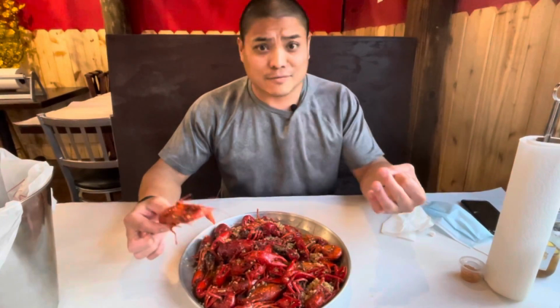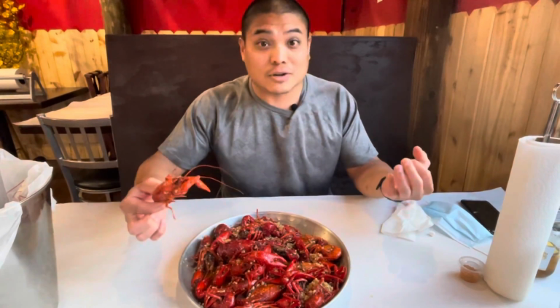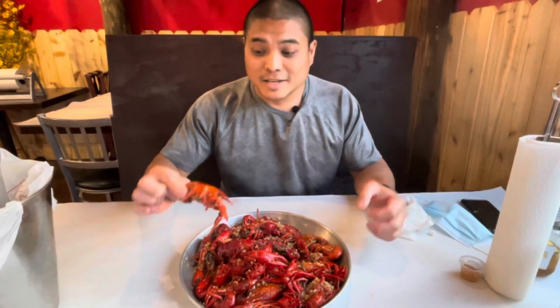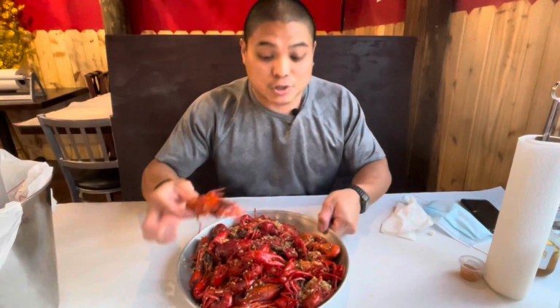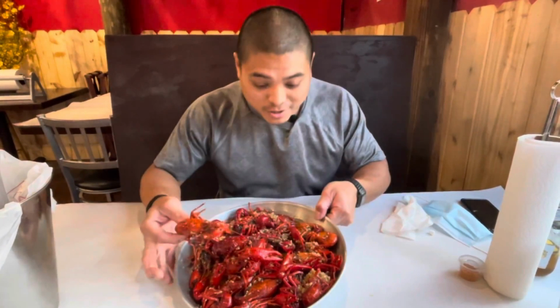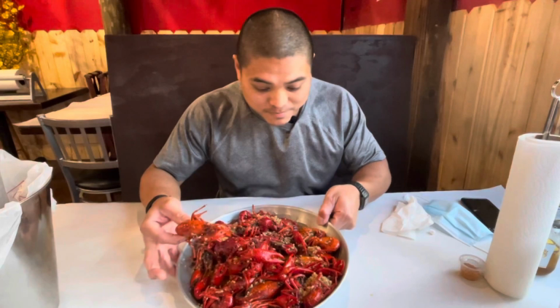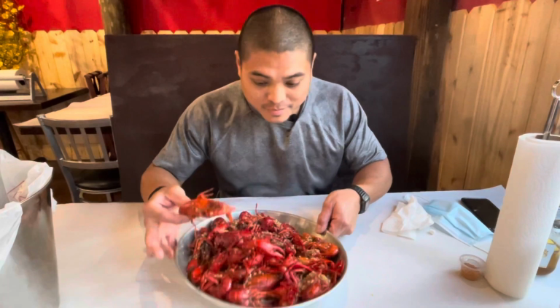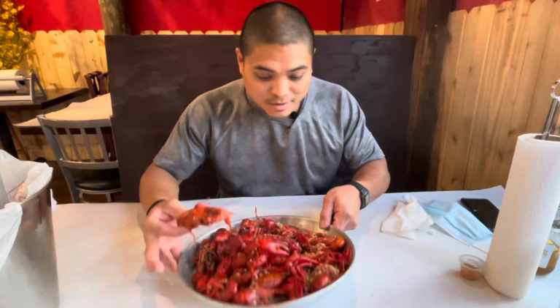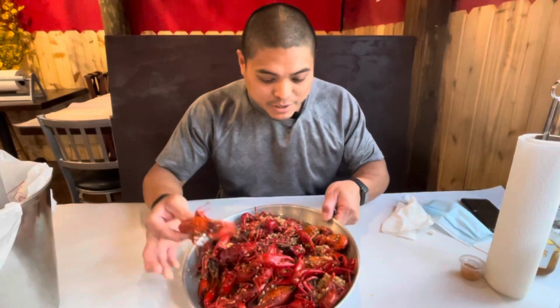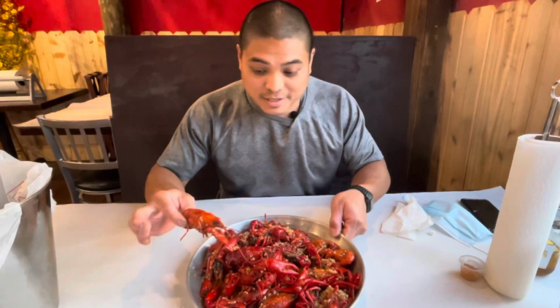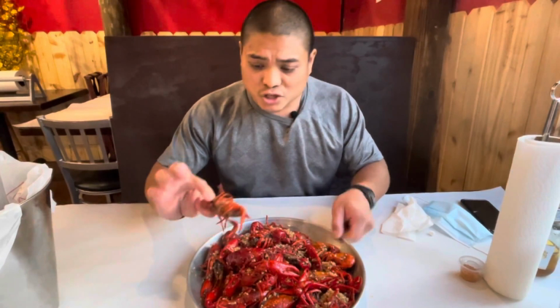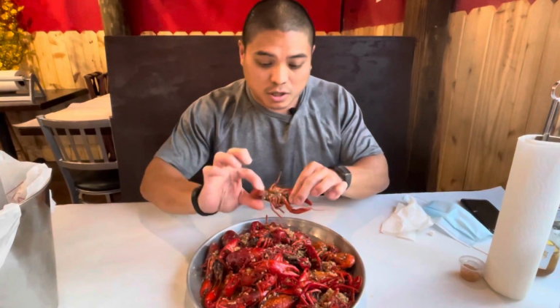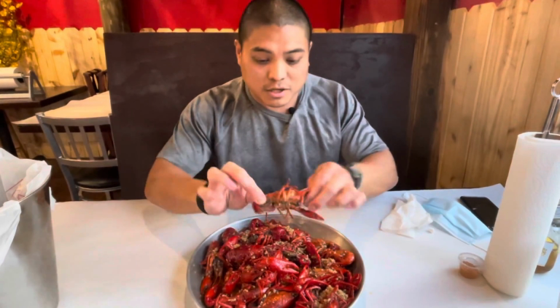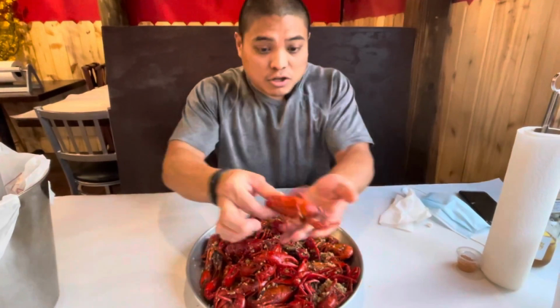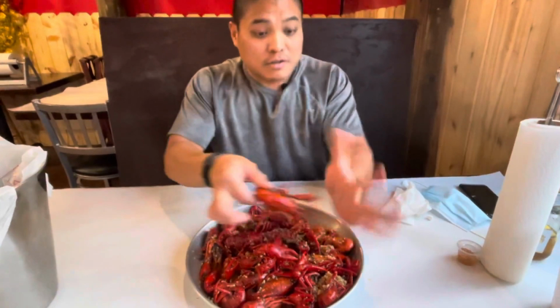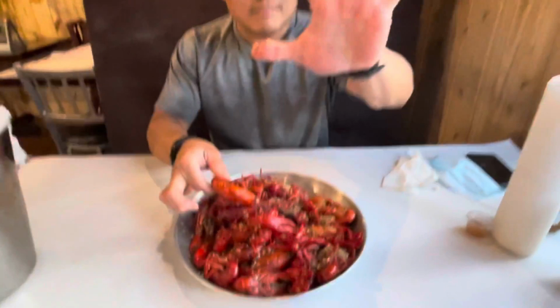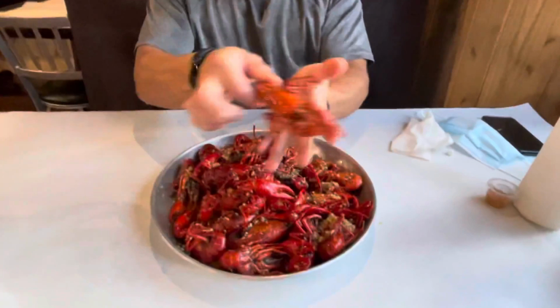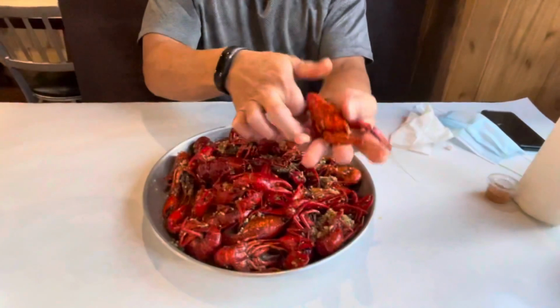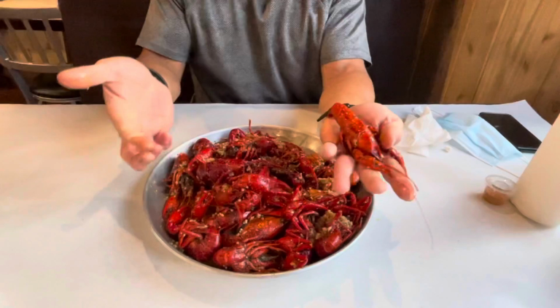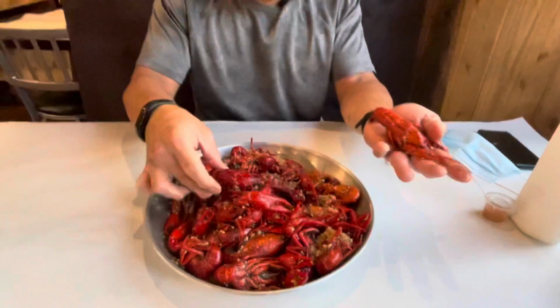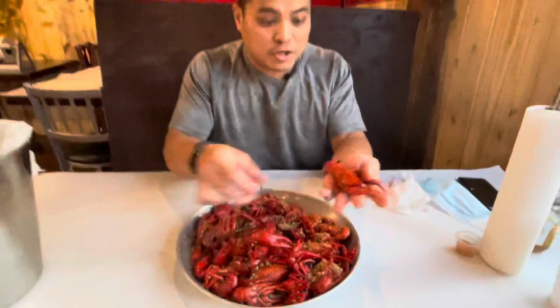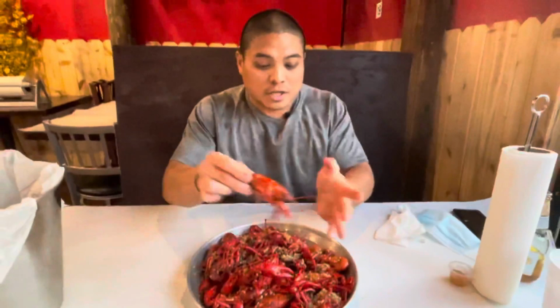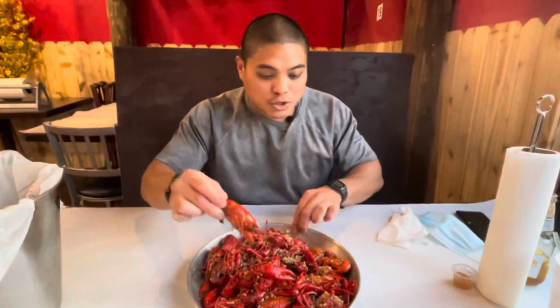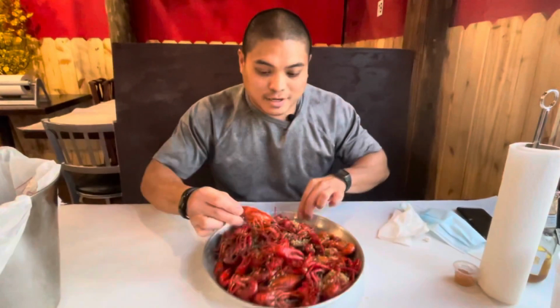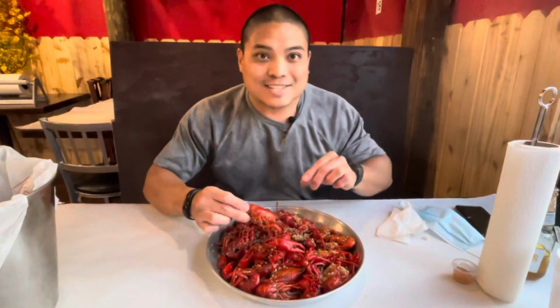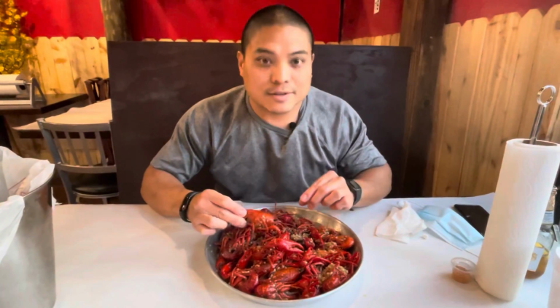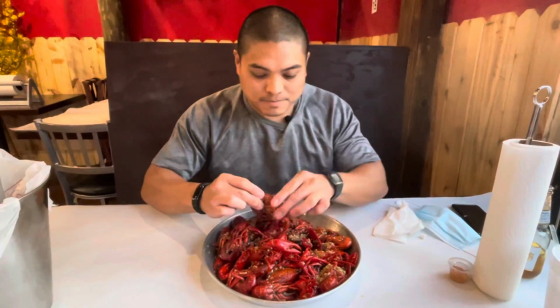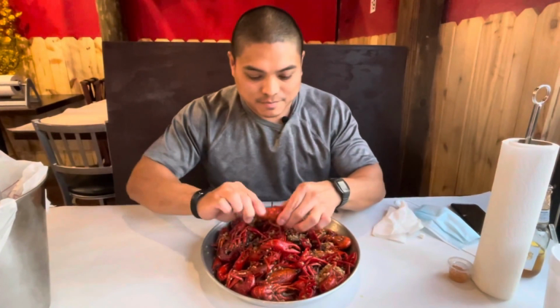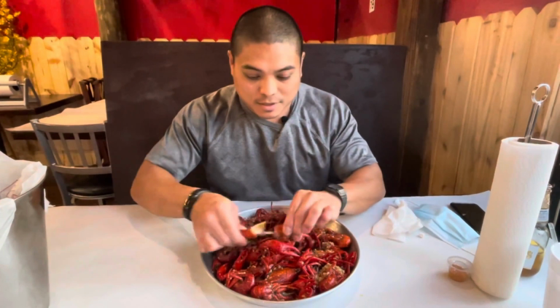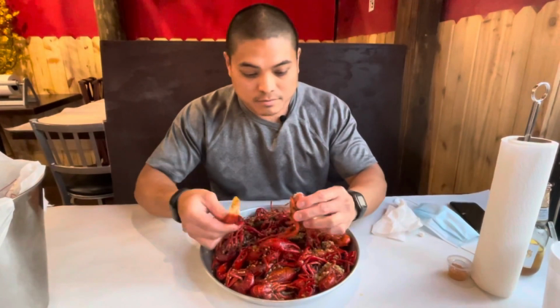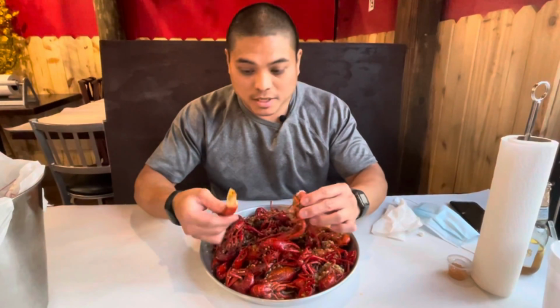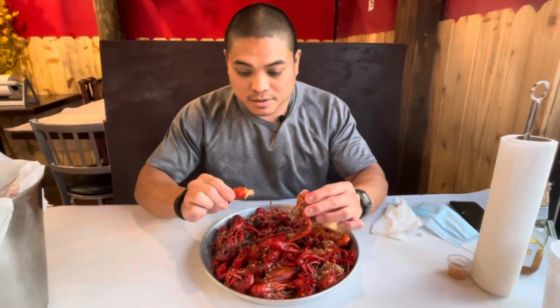Let's try it. Look, pretty clean, huge big crawfish. All of them are huge. I want to try it out, see how good they are. Comes out nice and clean.